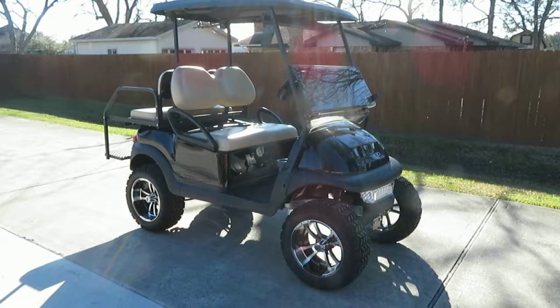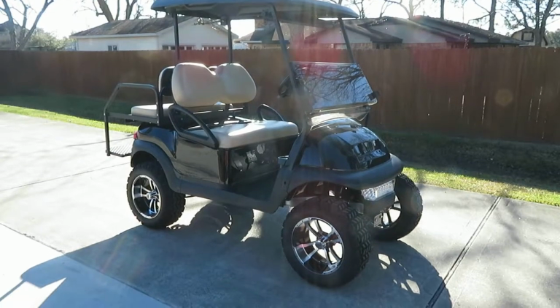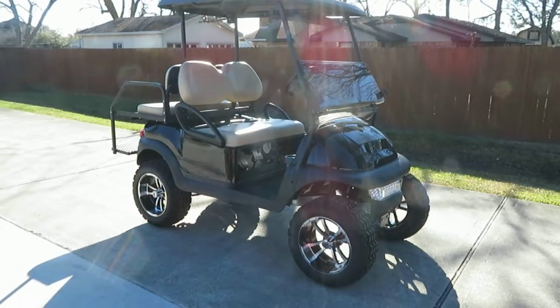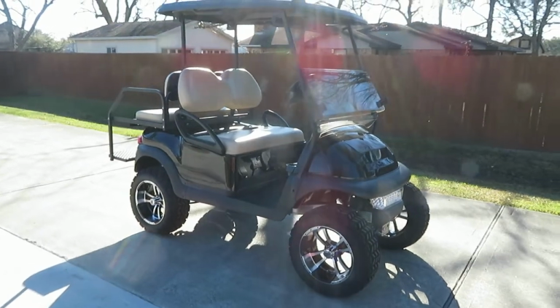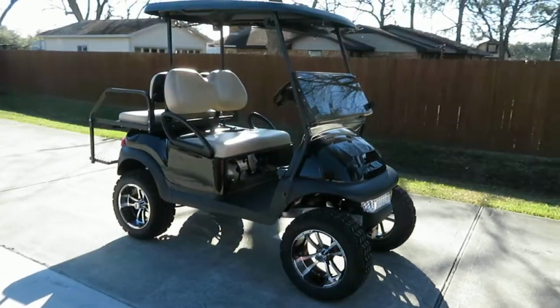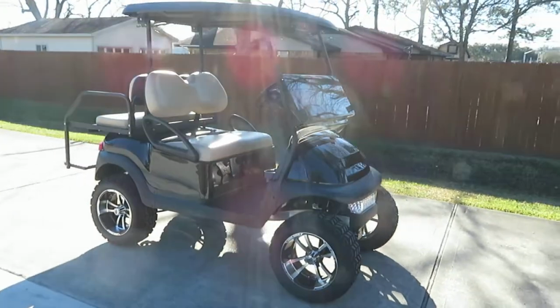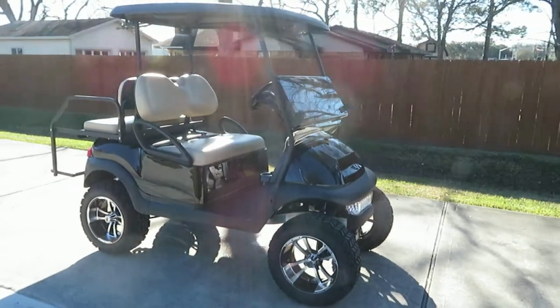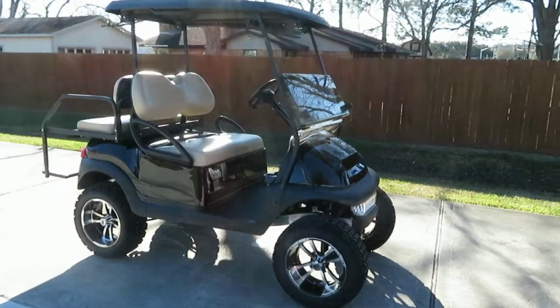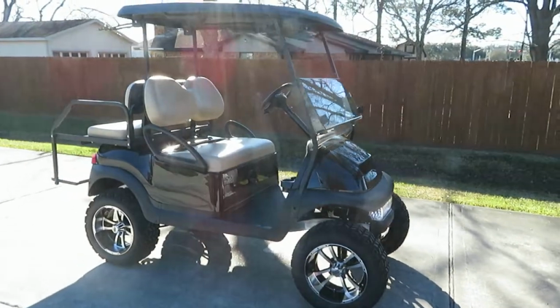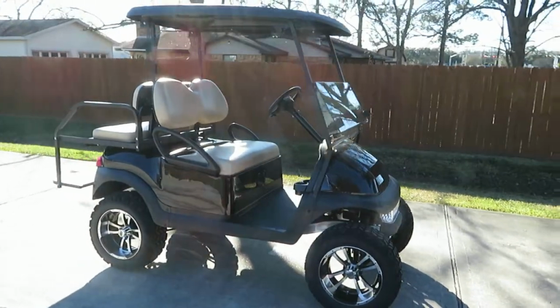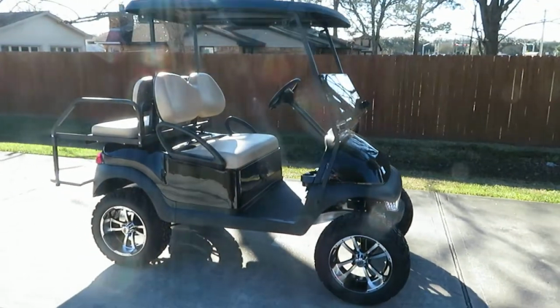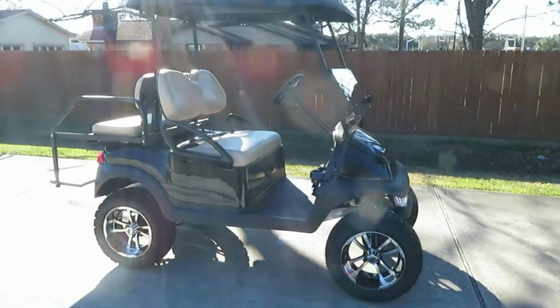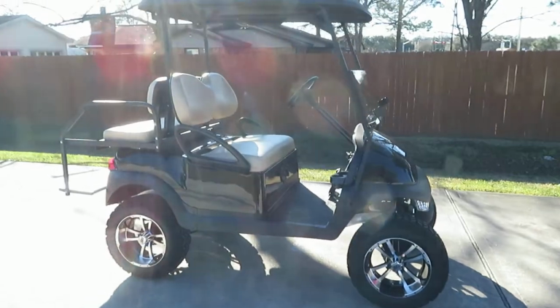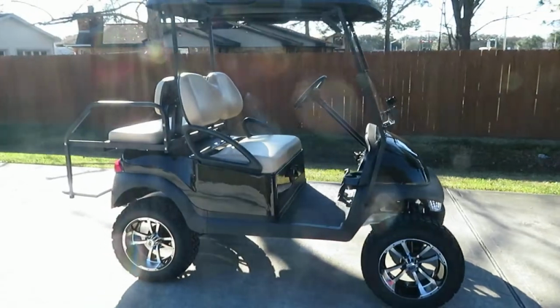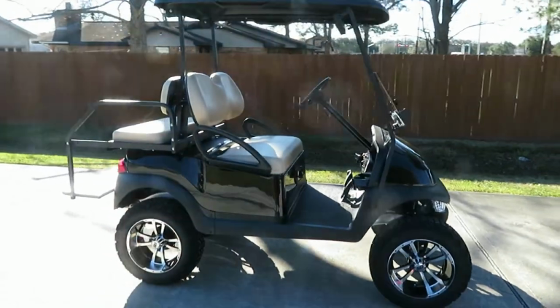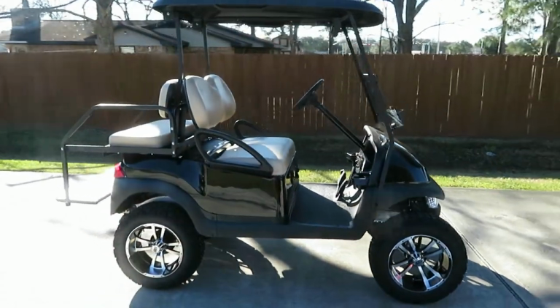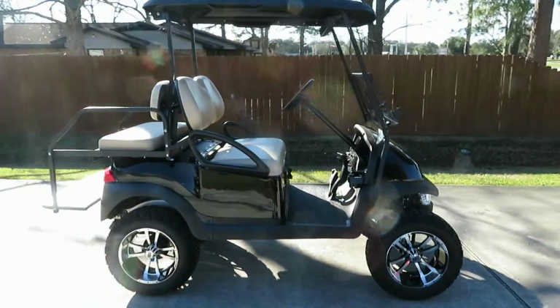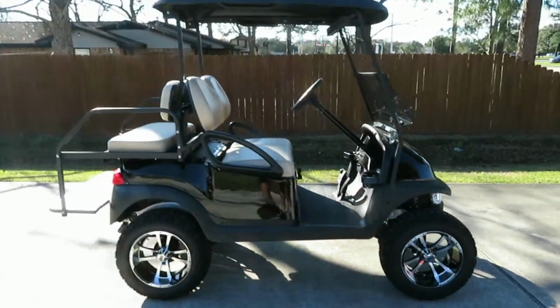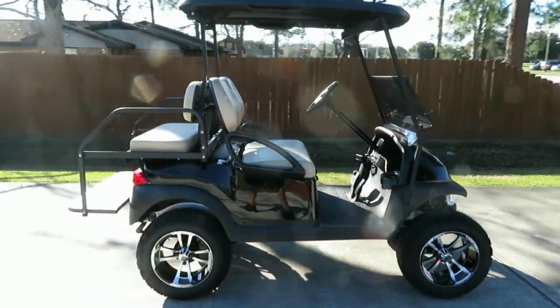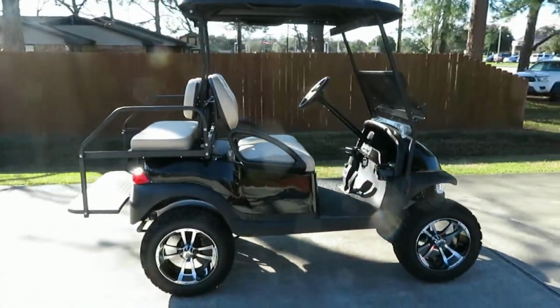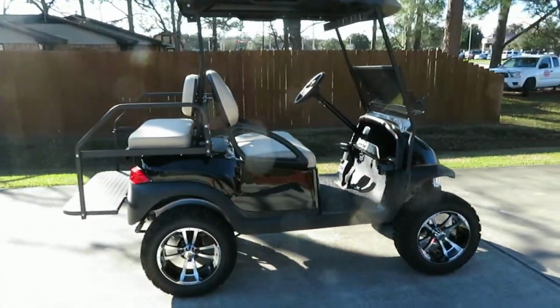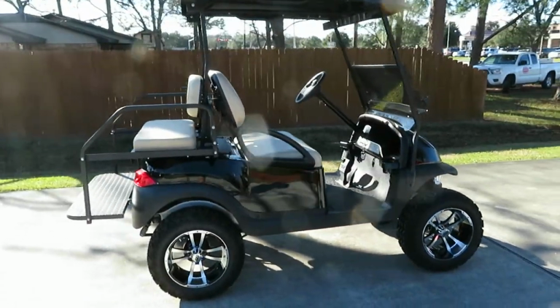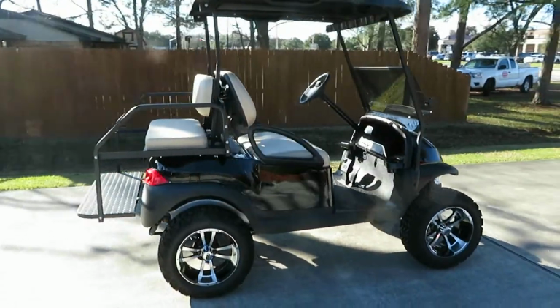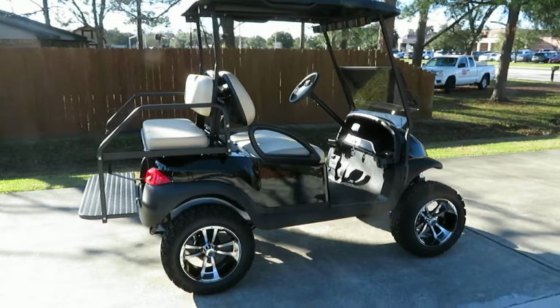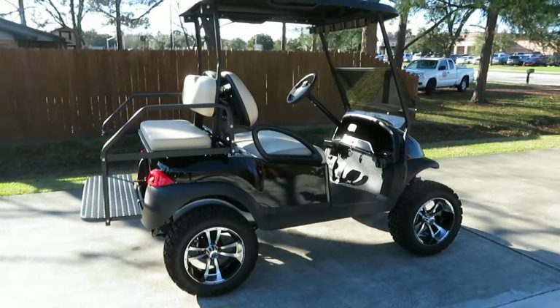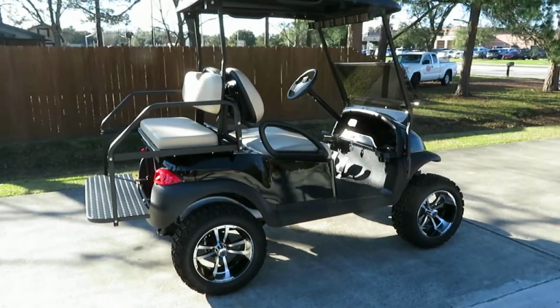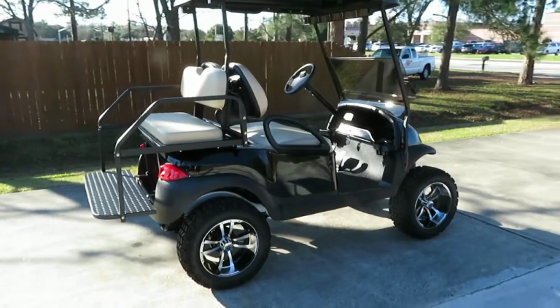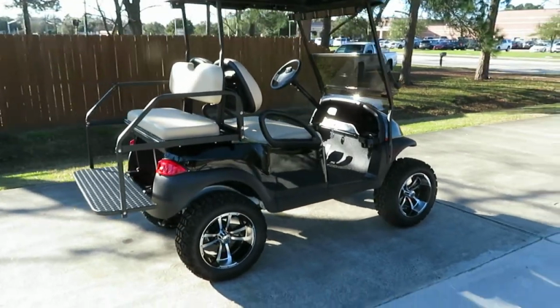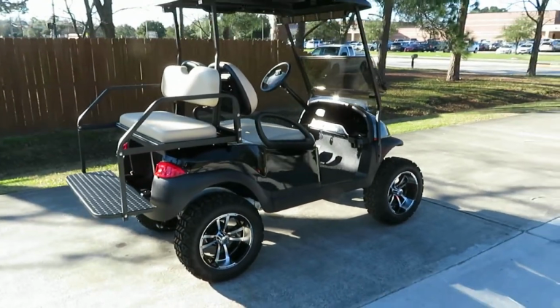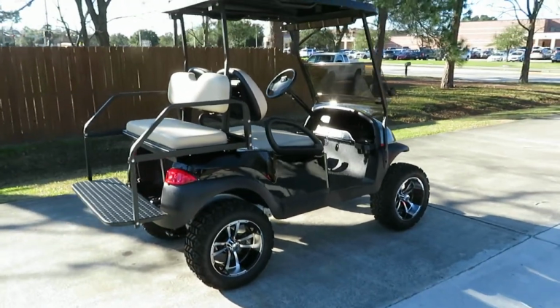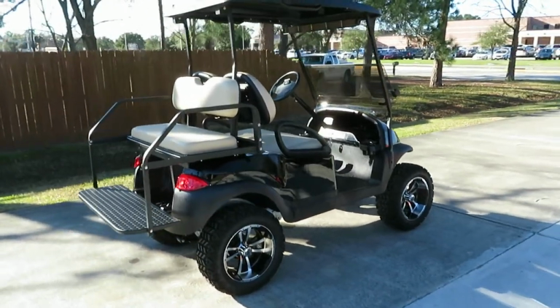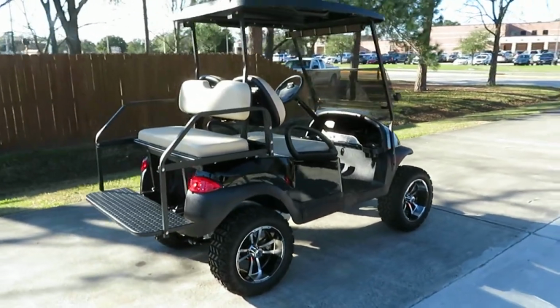Here we have a 2014 Club Car Precedent gas carbureted with the Kawasaki FE350, been refurbished. Everything from the frame up is new.